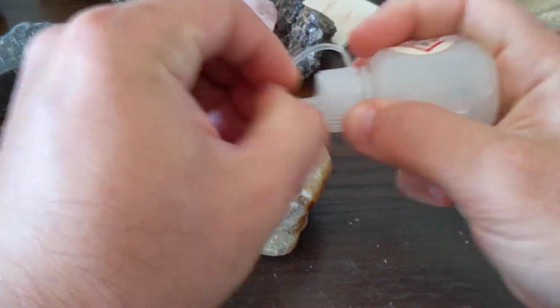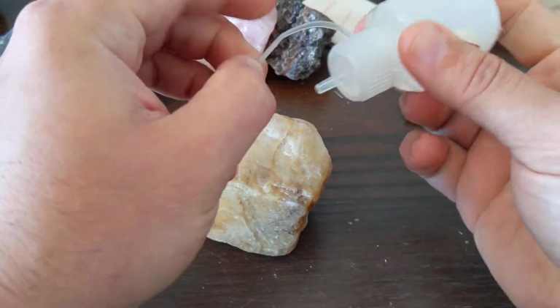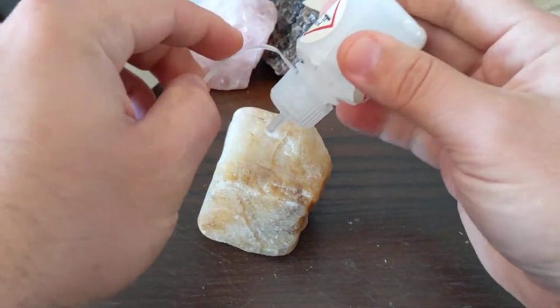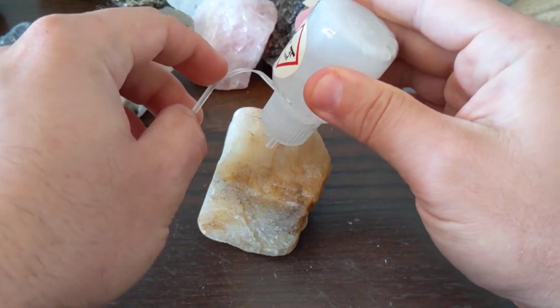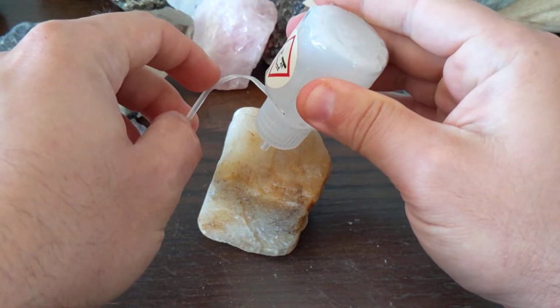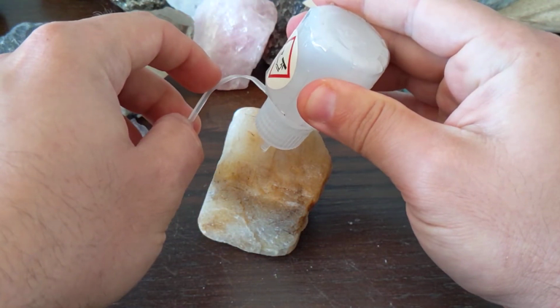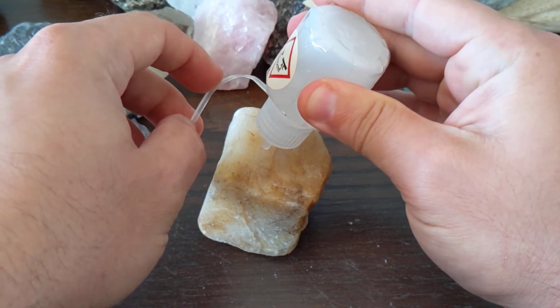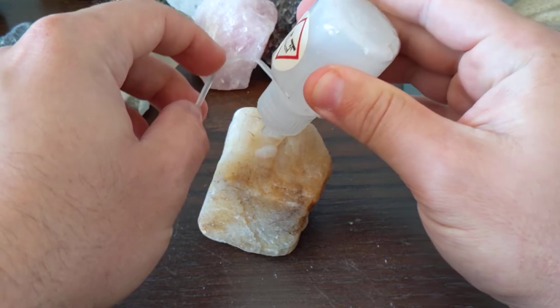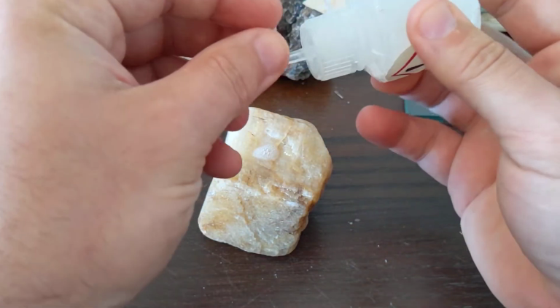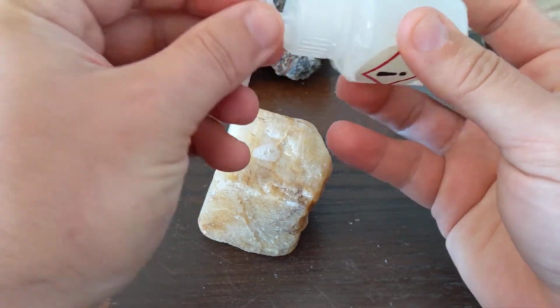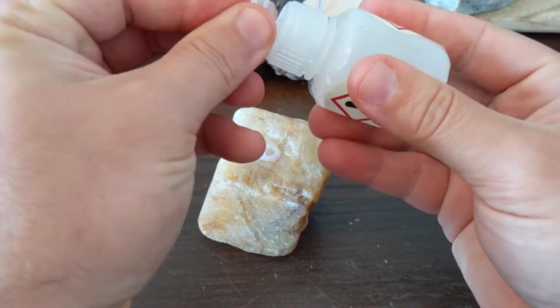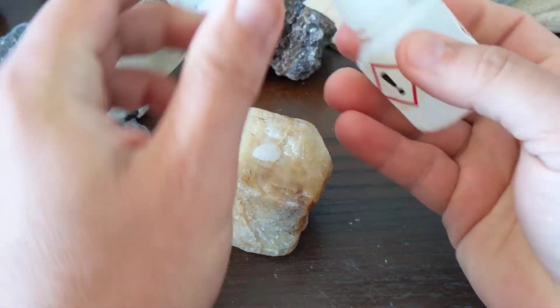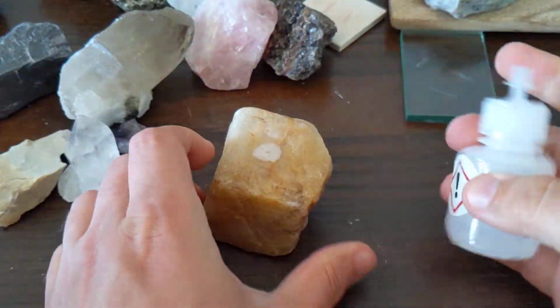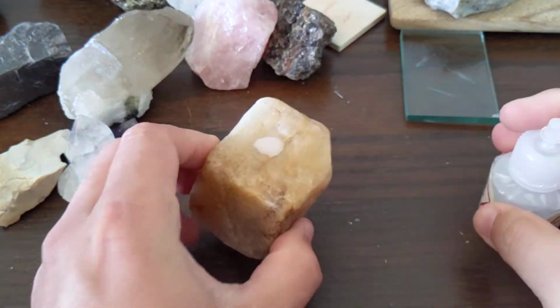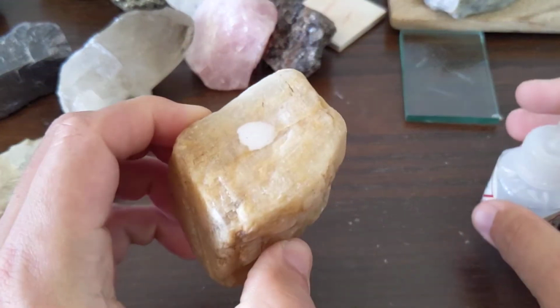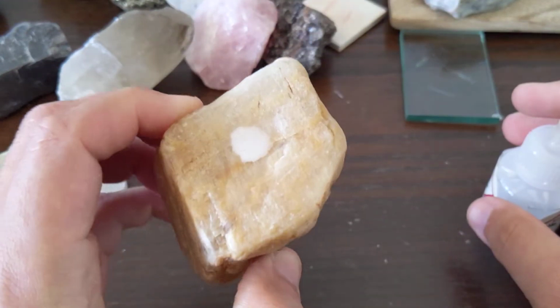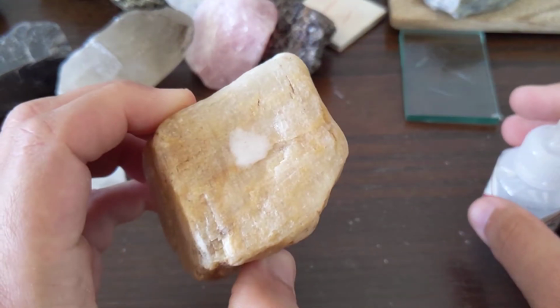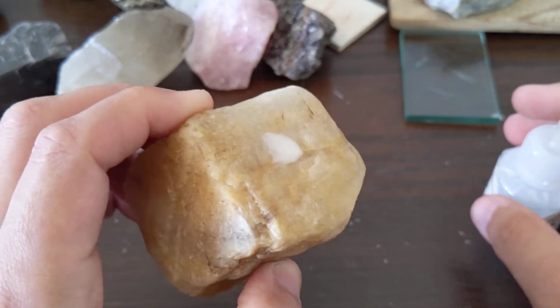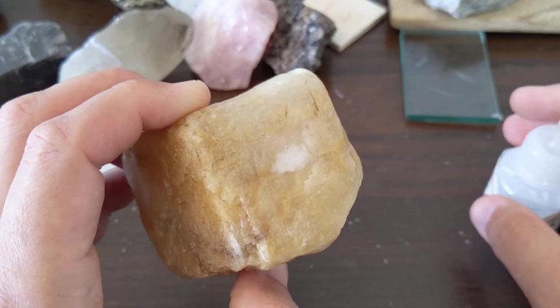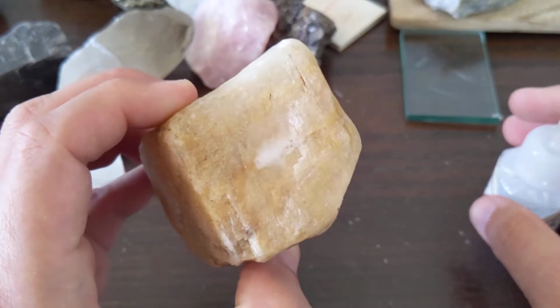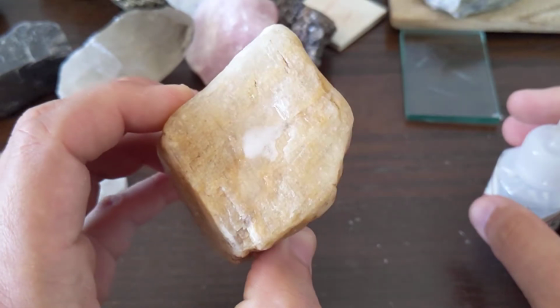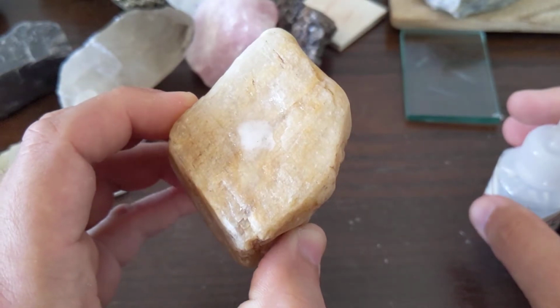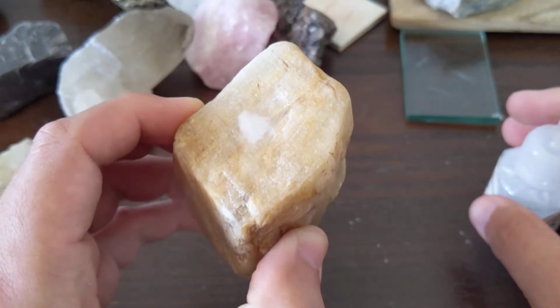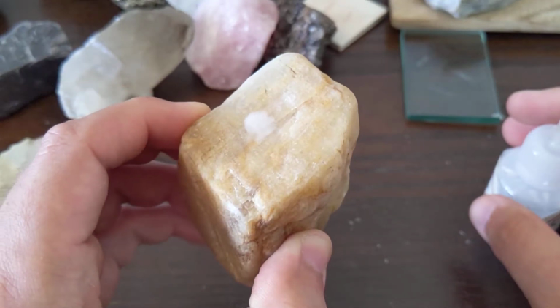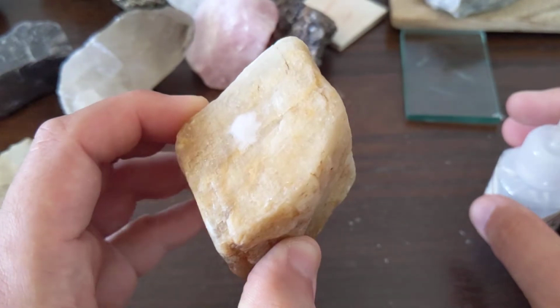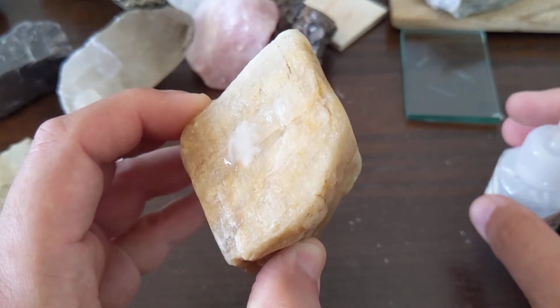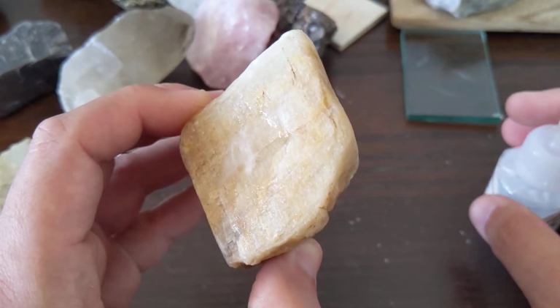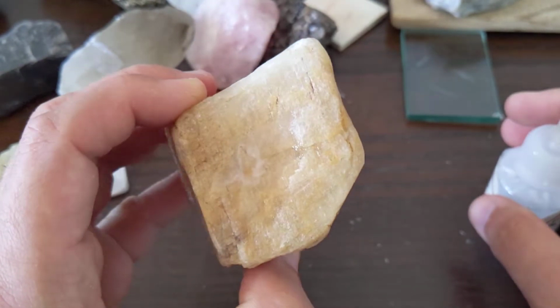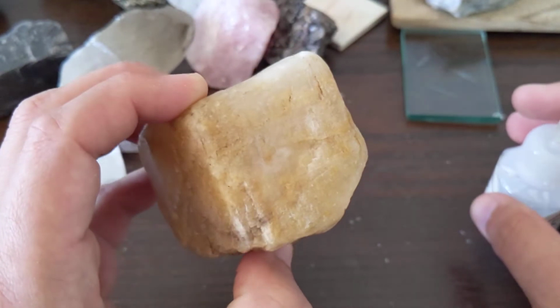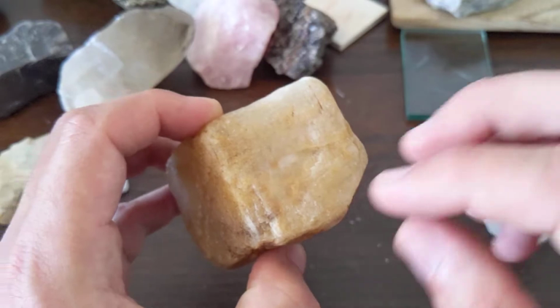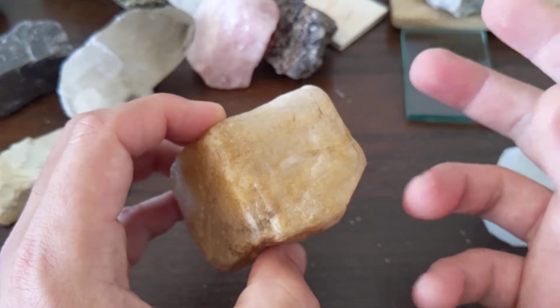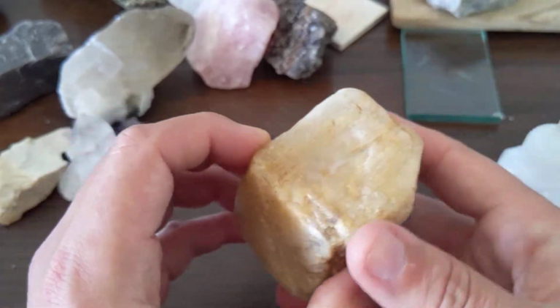Calcite will fizz with a light acid. It's actually breaking apart here, and if you just let that sit there it'll eventually neutralize. You can see some of the gas — there's CO2 coming off of that.